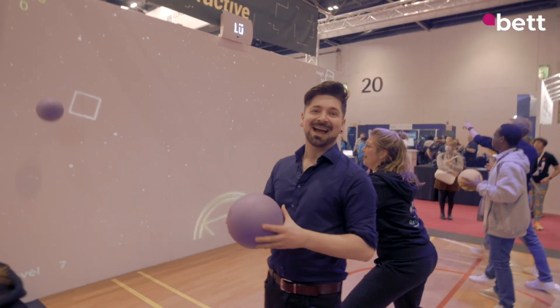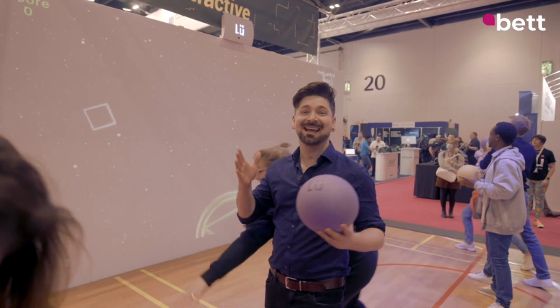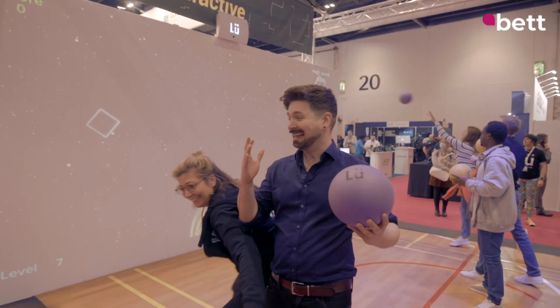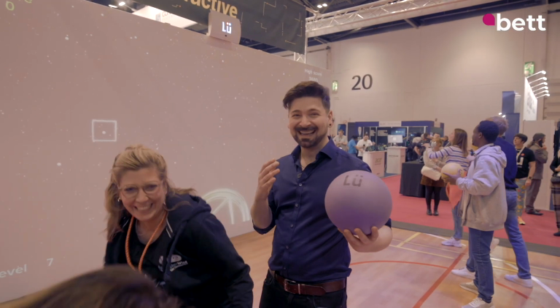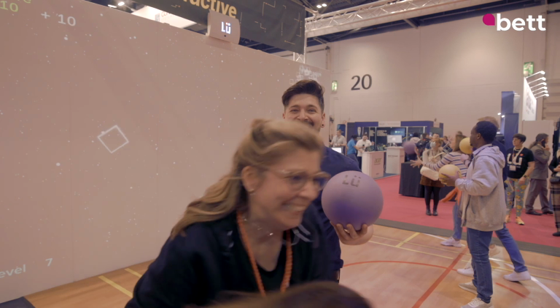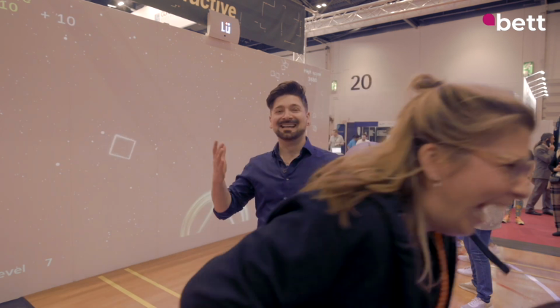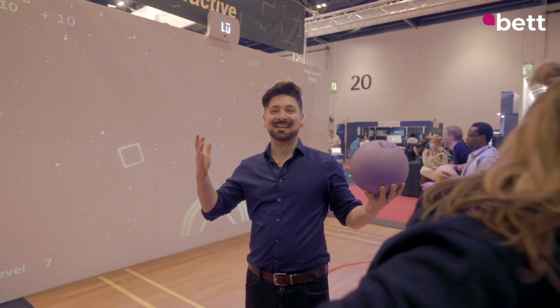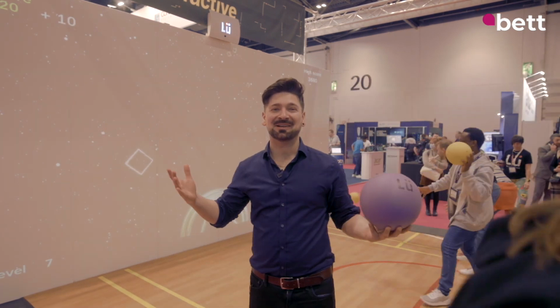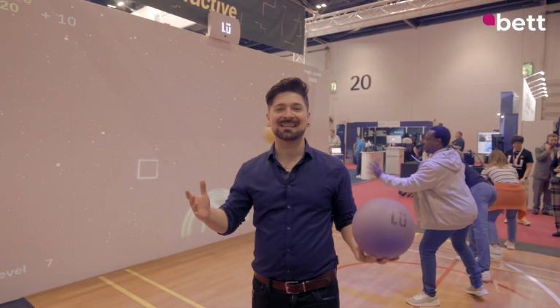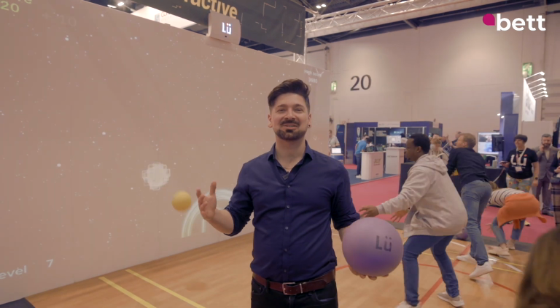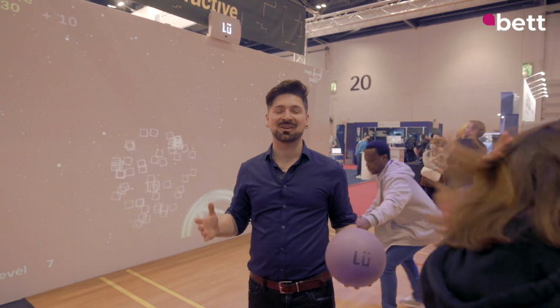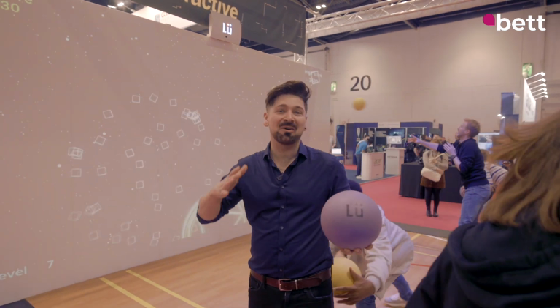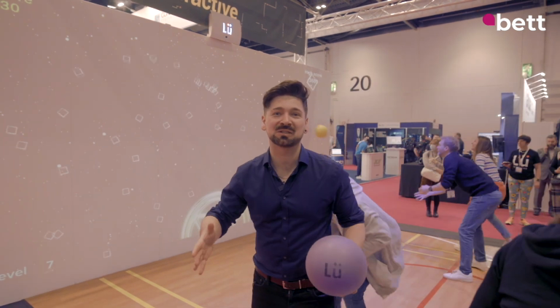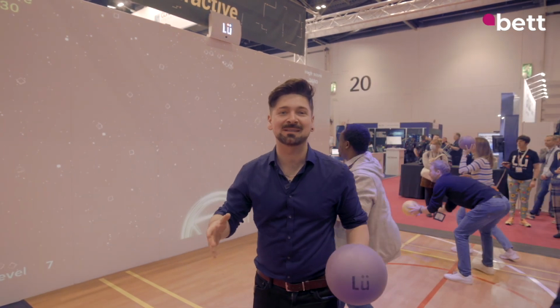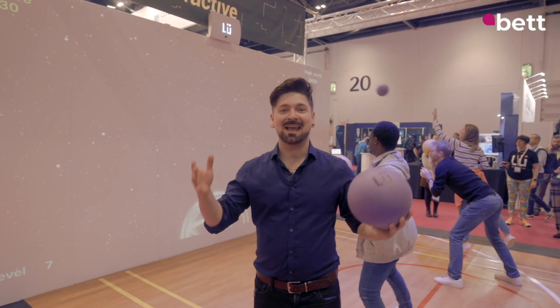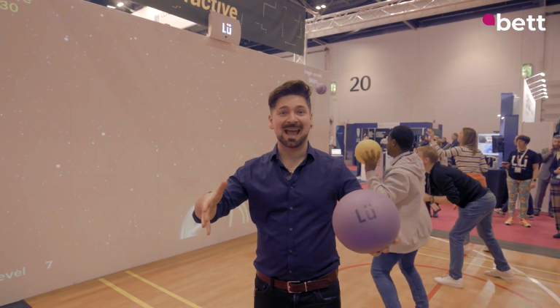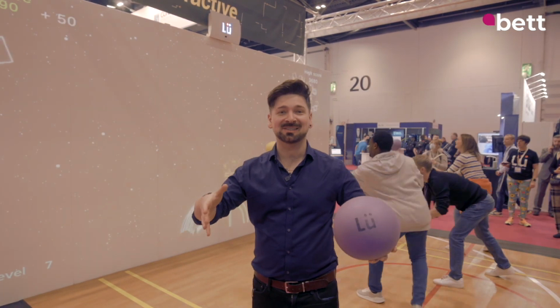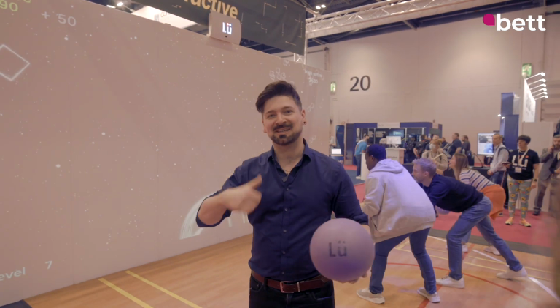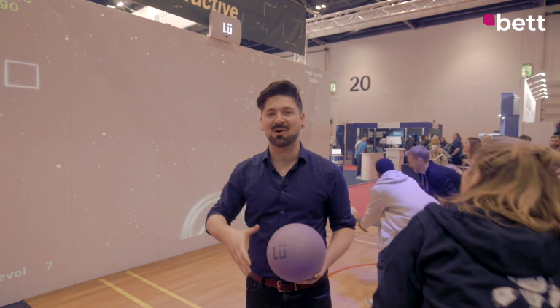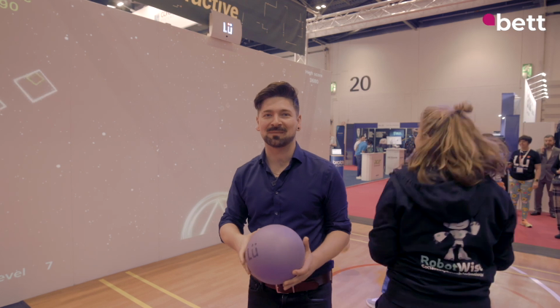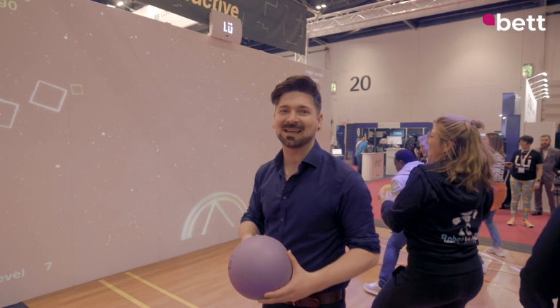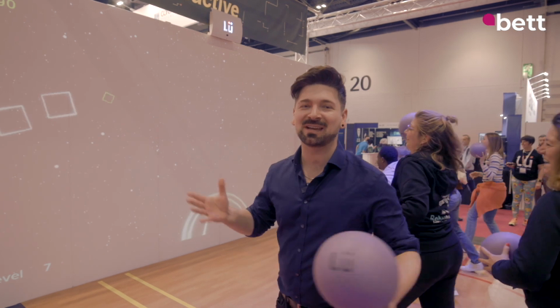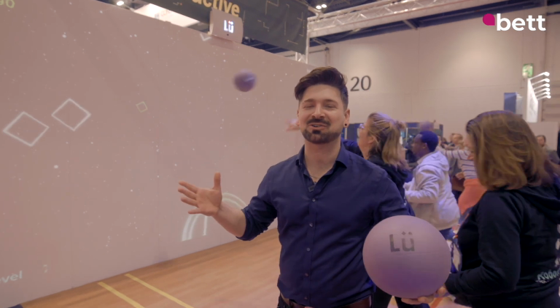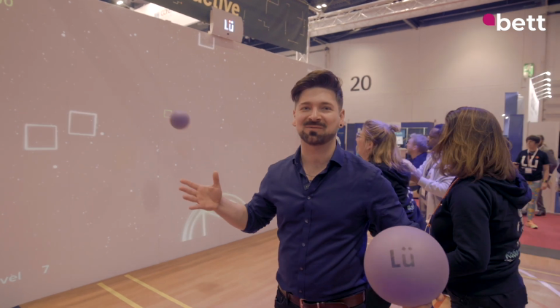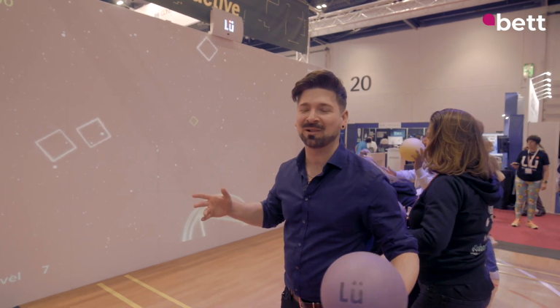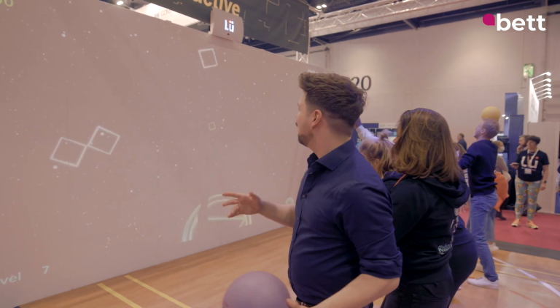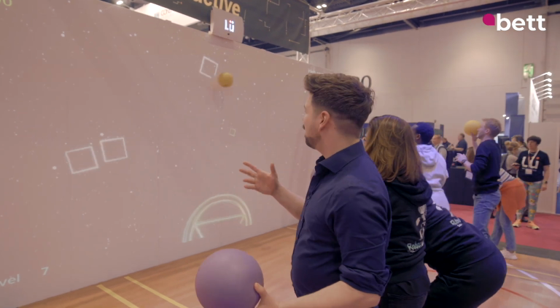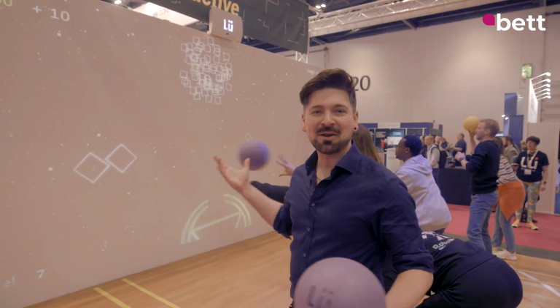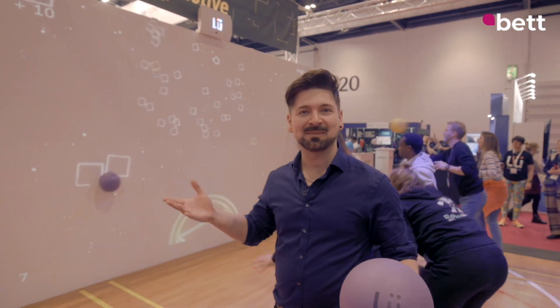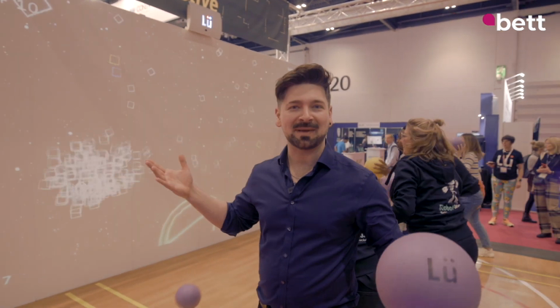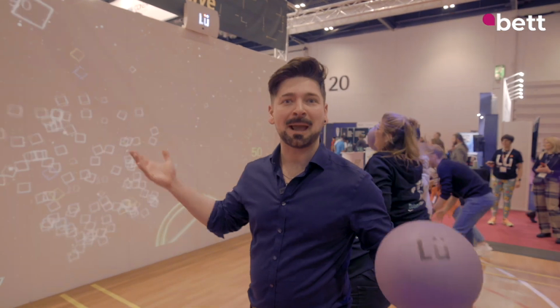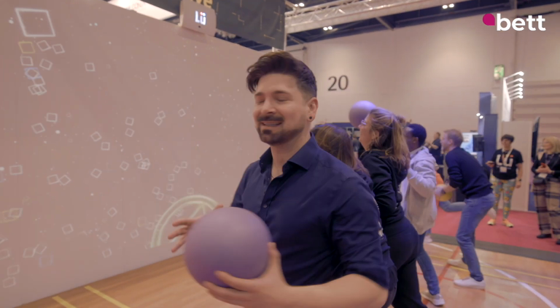Here's an interesting way to get children who aren't really into sports into their exercise — and this would have worked on me. It's a video interactive wall where video games and PE meet.